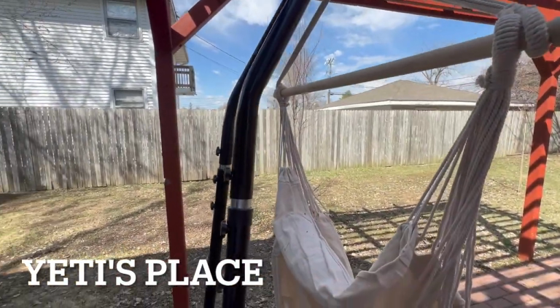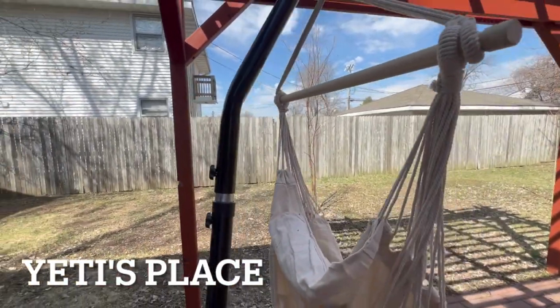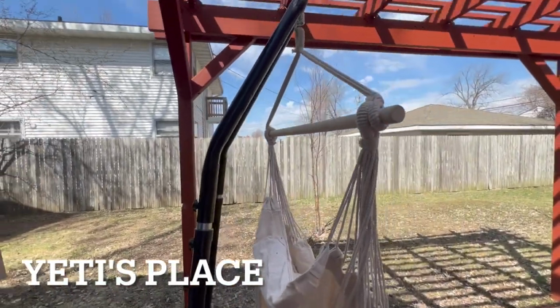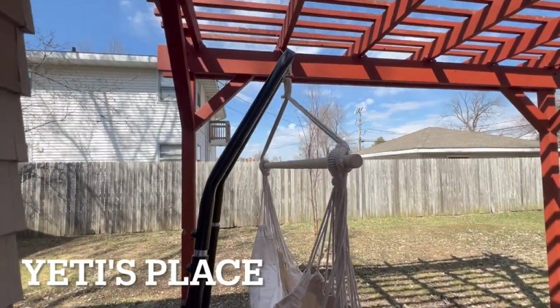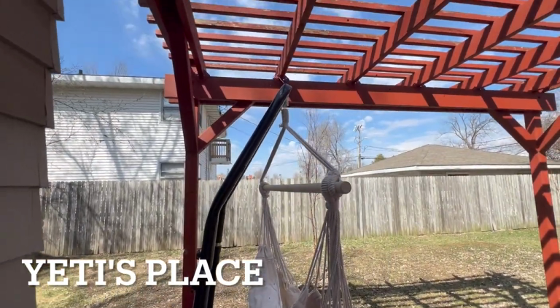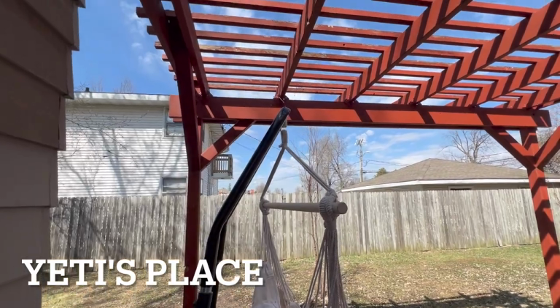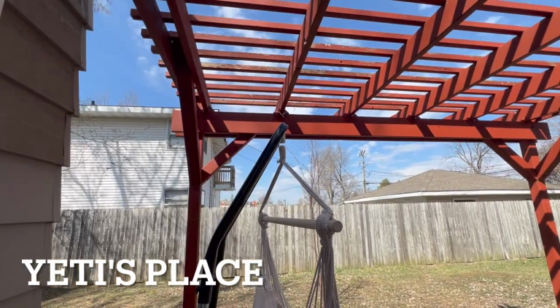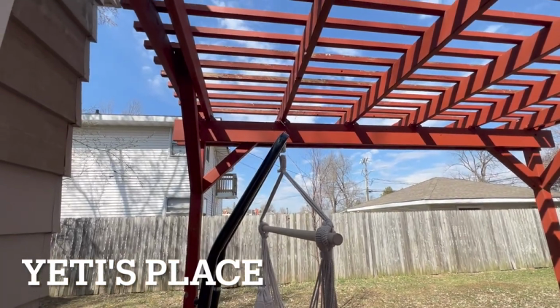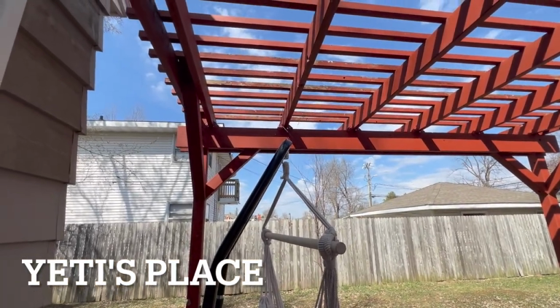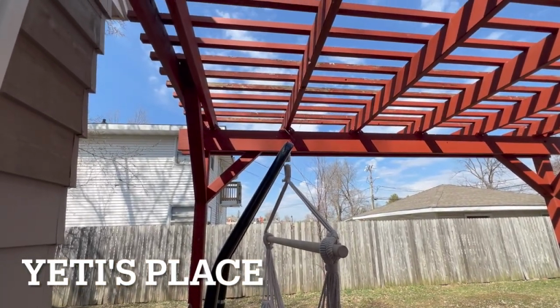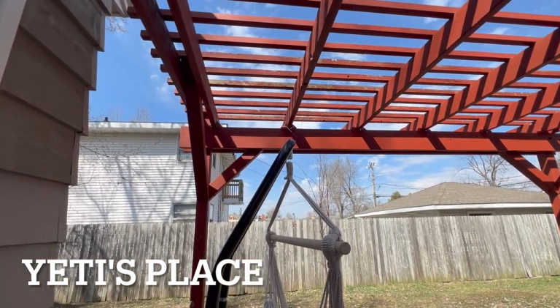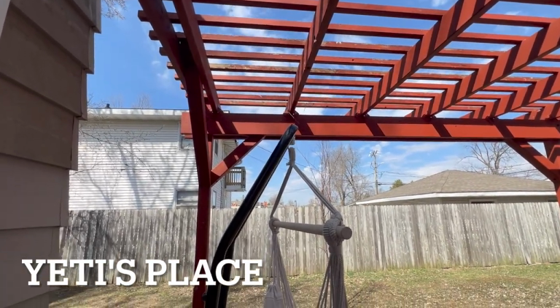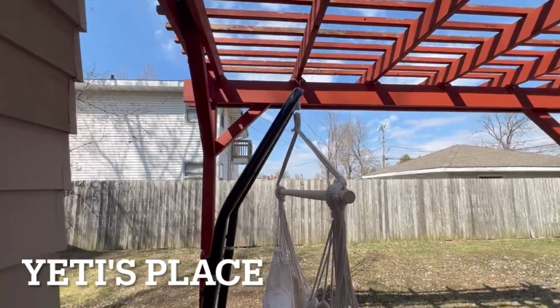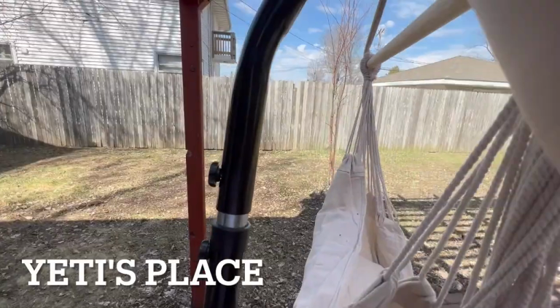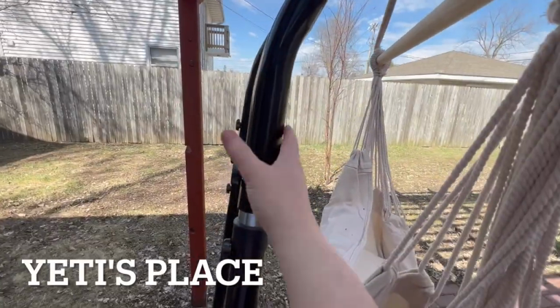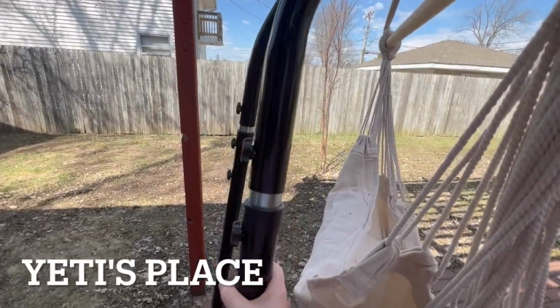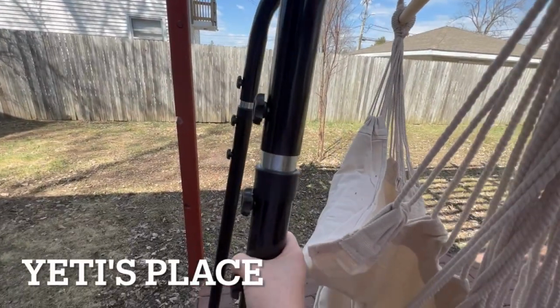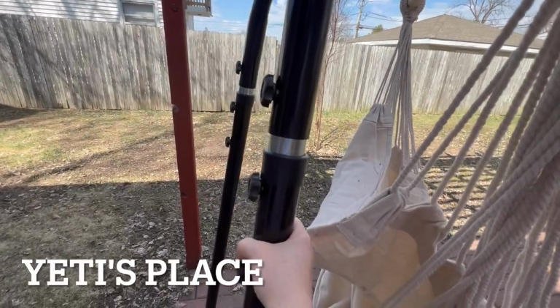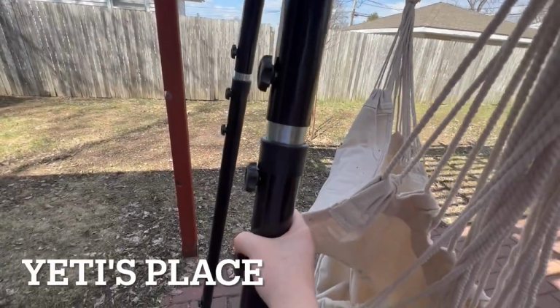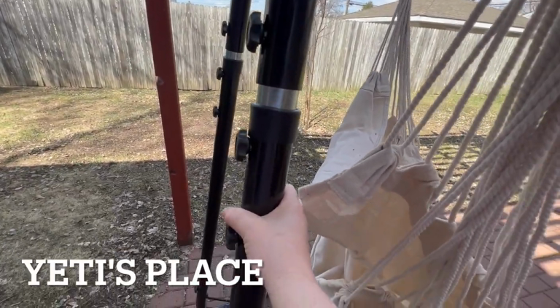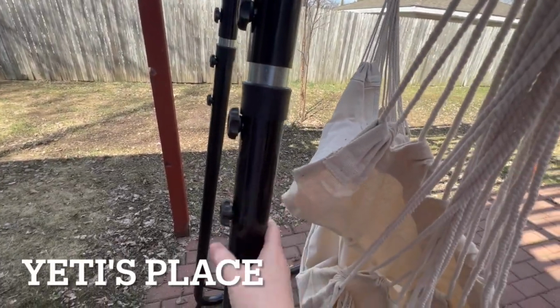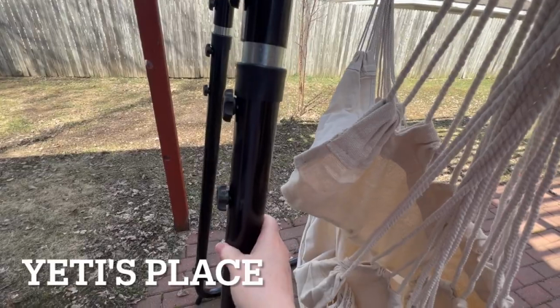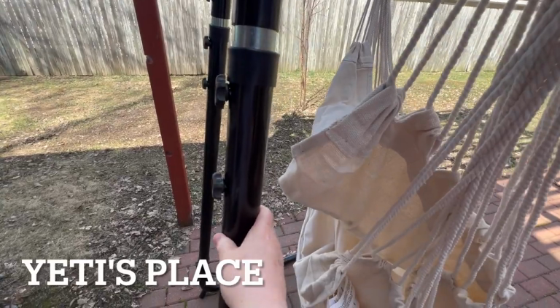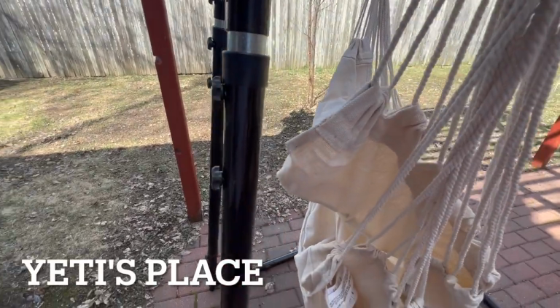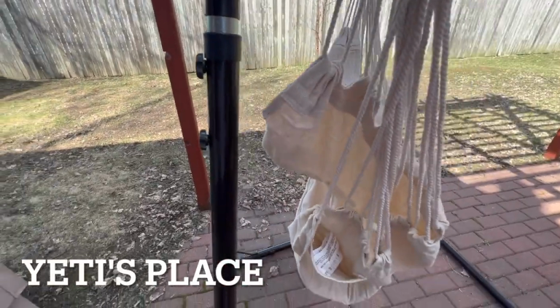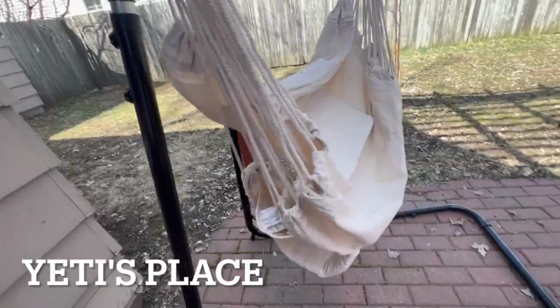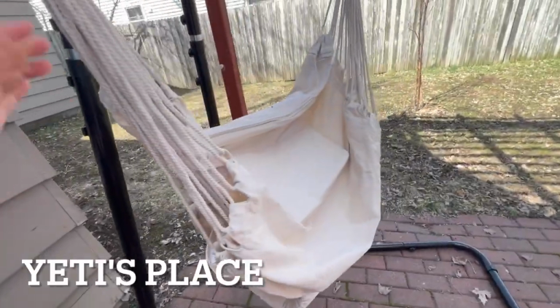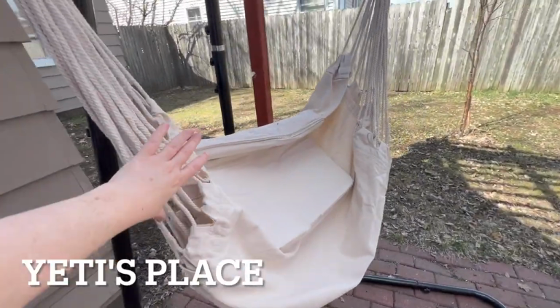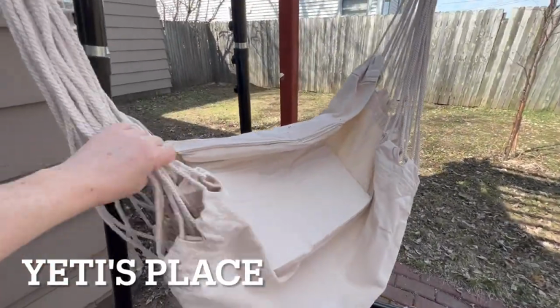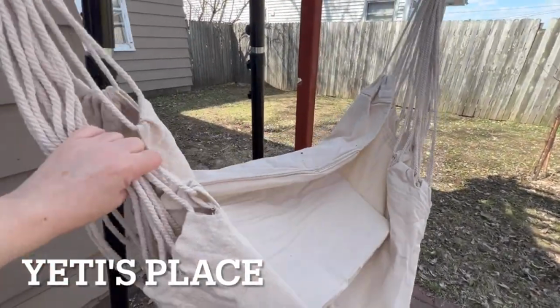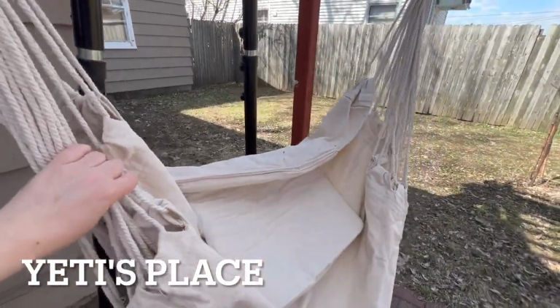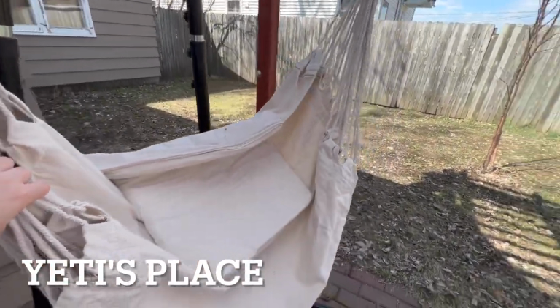All the way up it did actually hit the top of my pergola. It has a lot of height. It is heavy duty, strong, and it does not come with this chair.